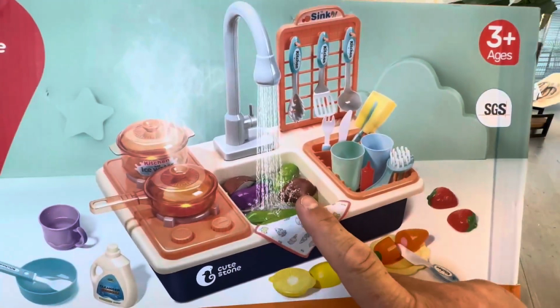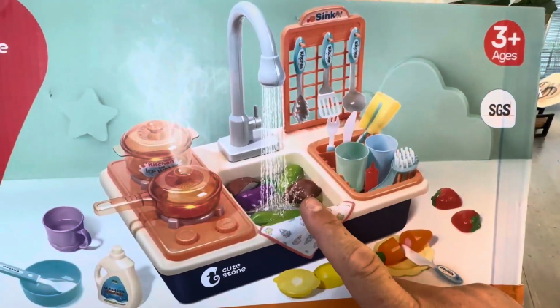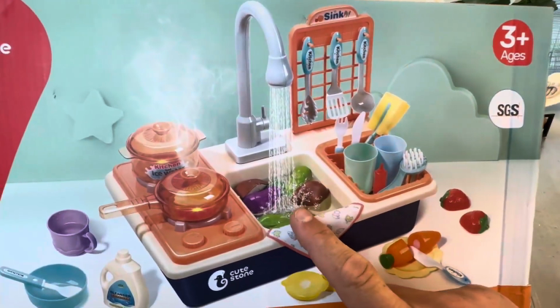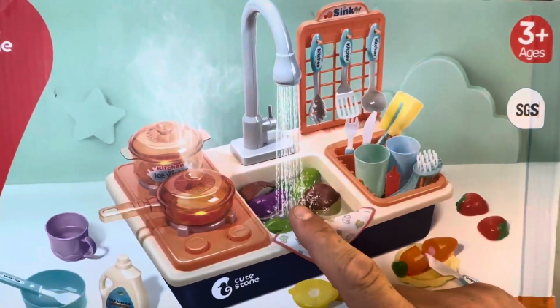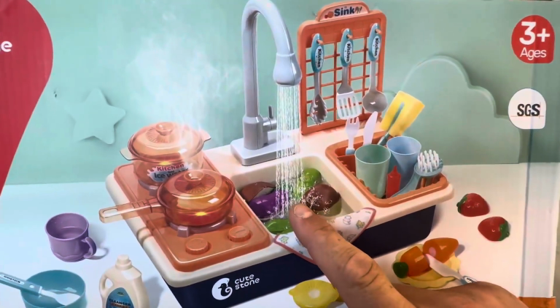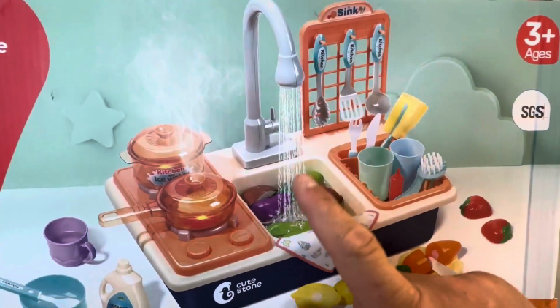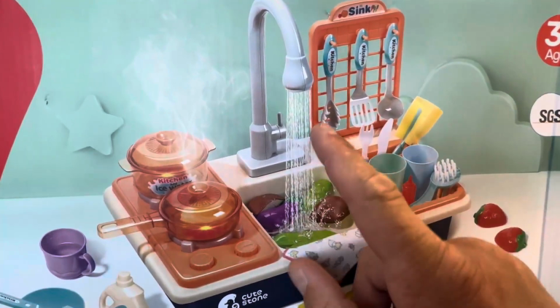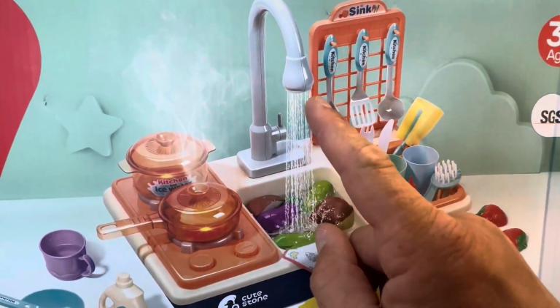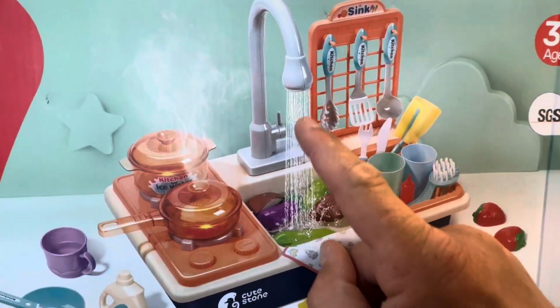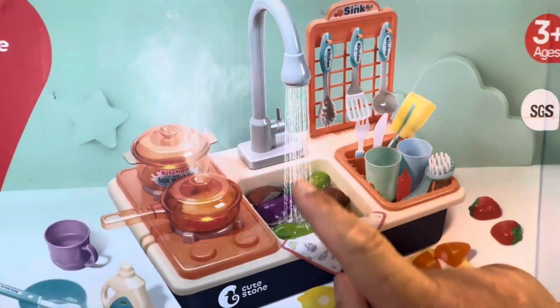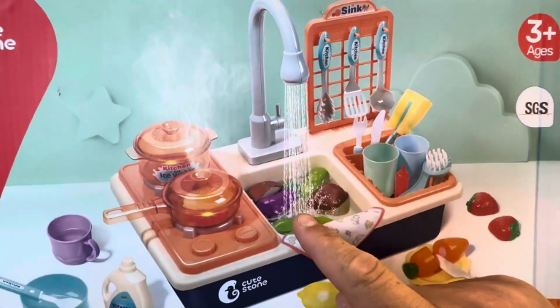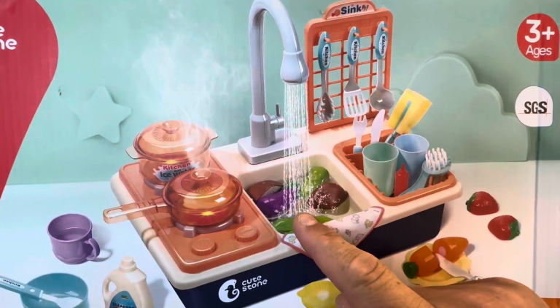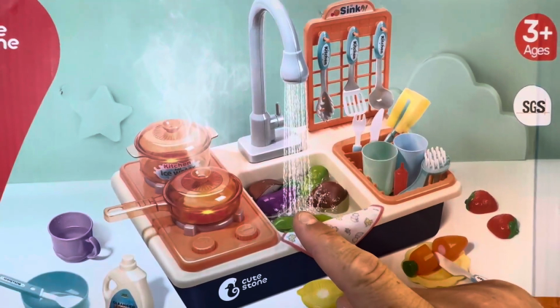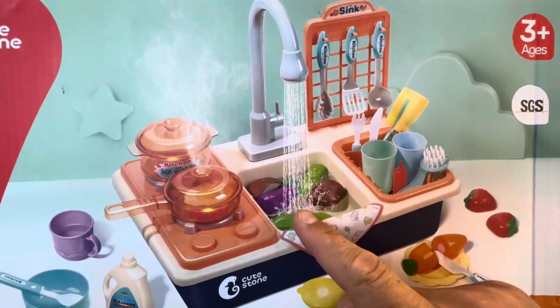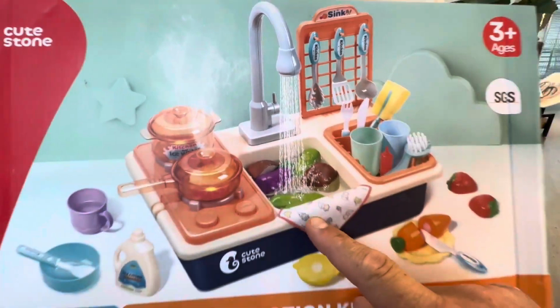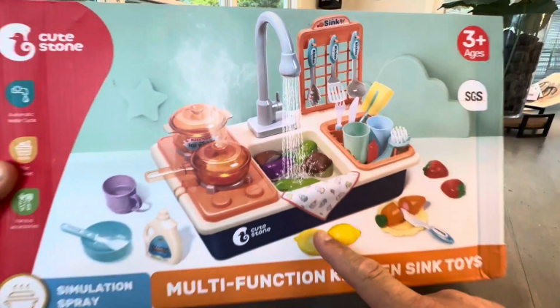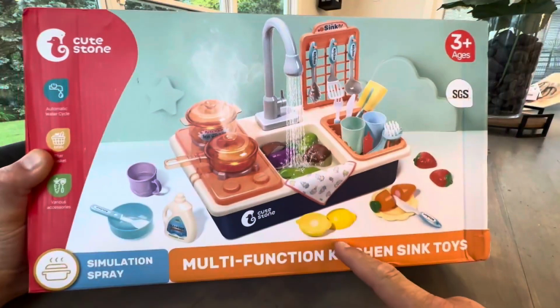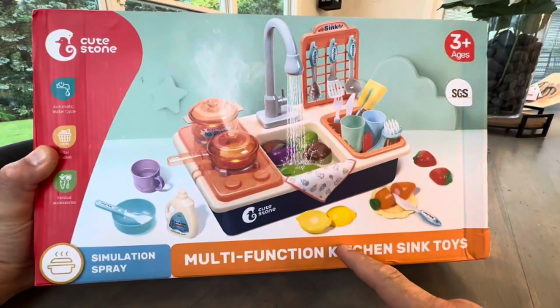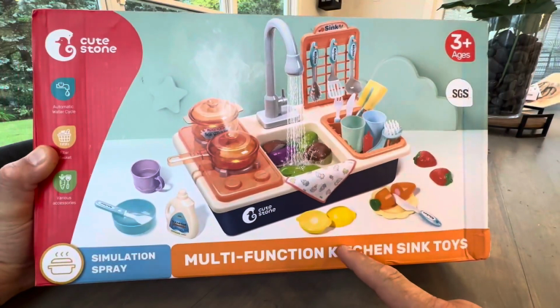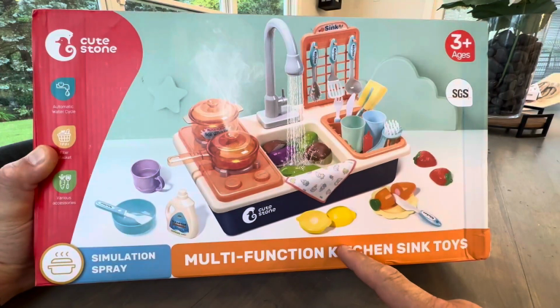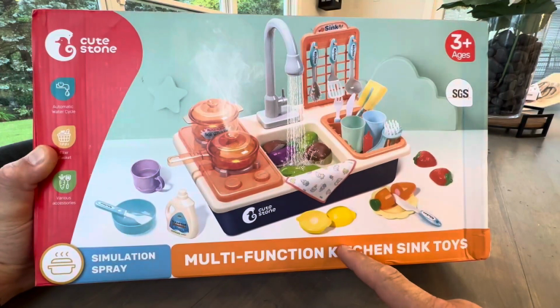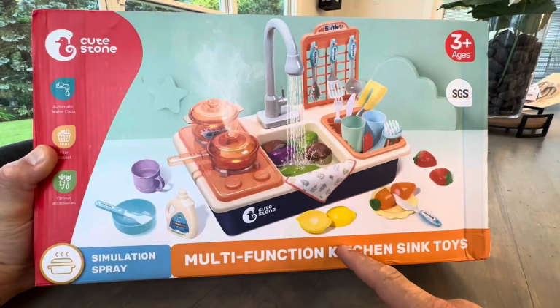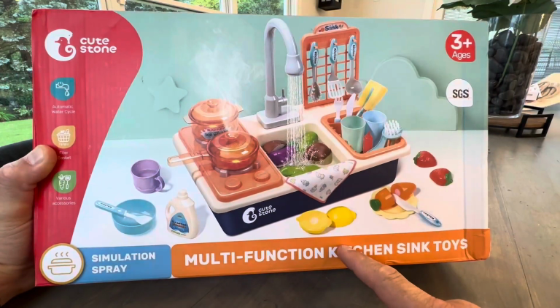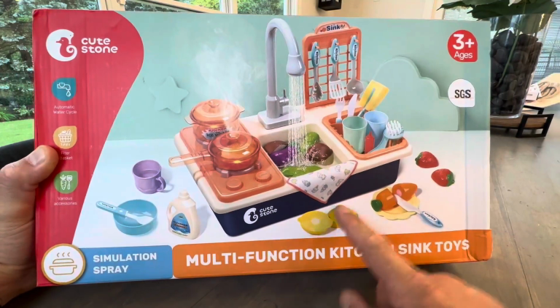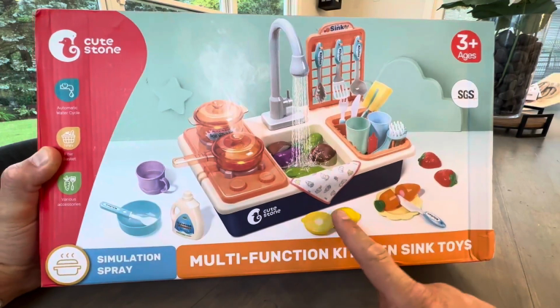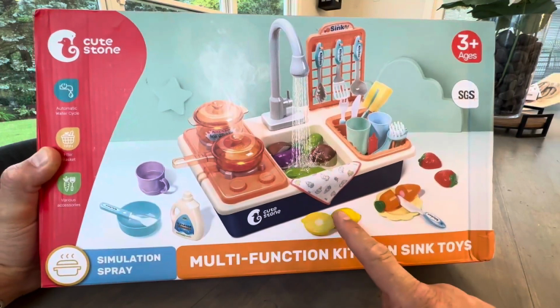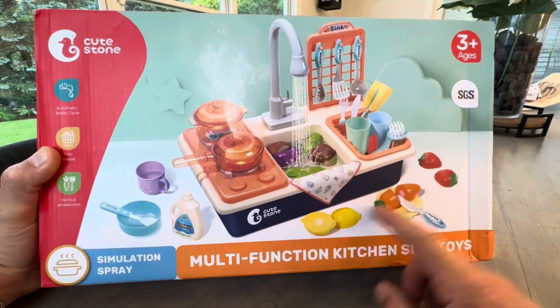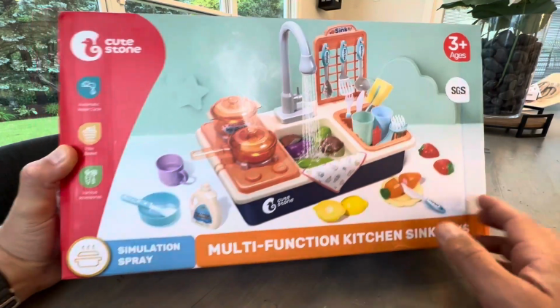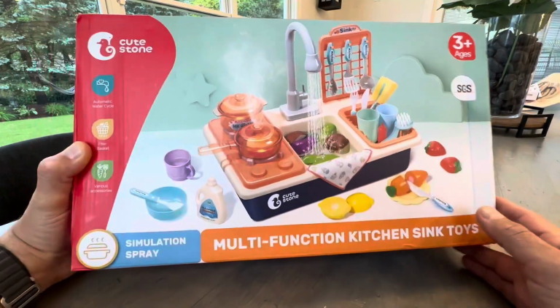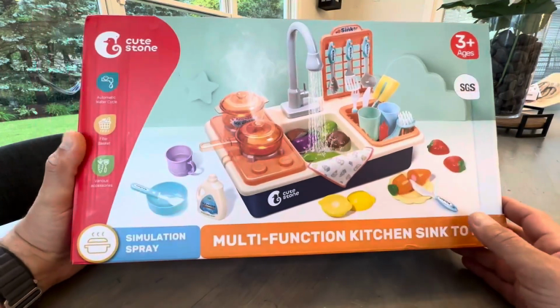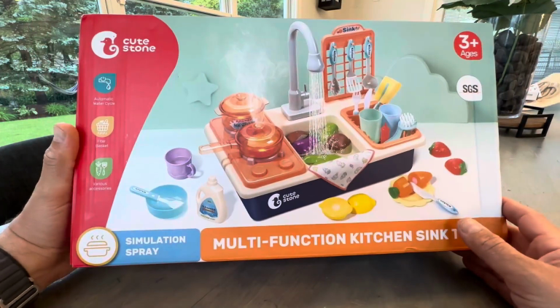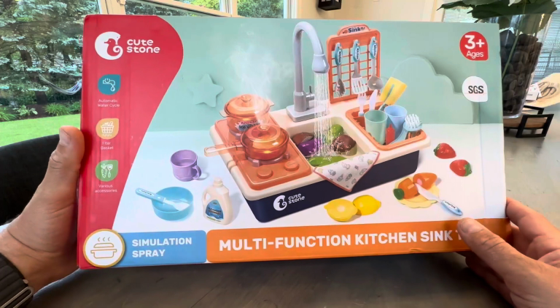They've had kitchen sets in the past, but those did not have real water. Is this exciting, Blake? Yes! Real water. So that's really cool.